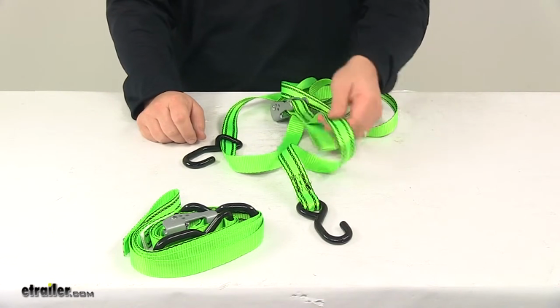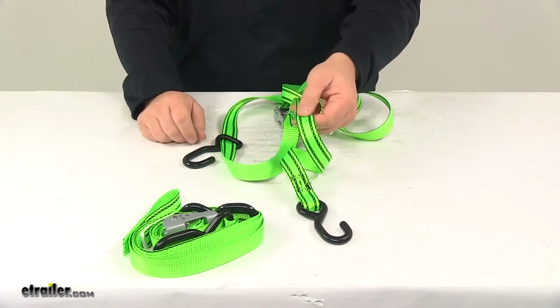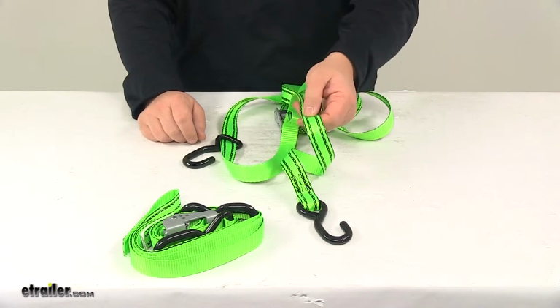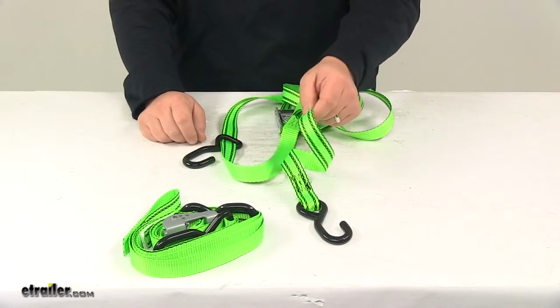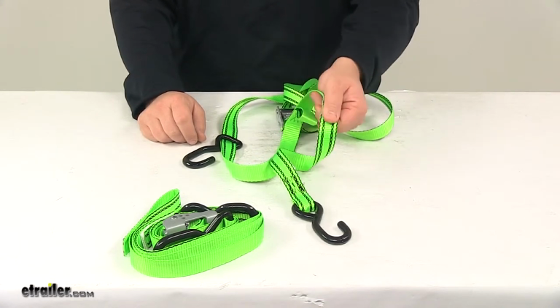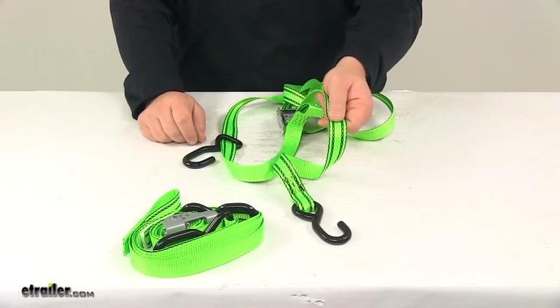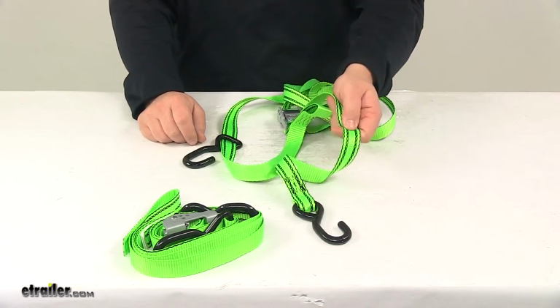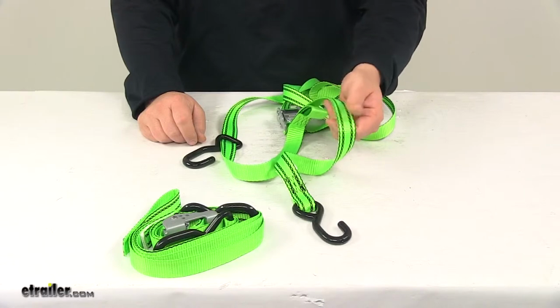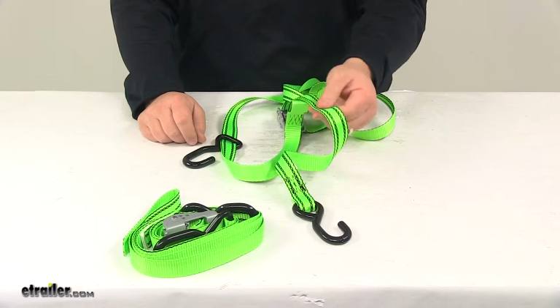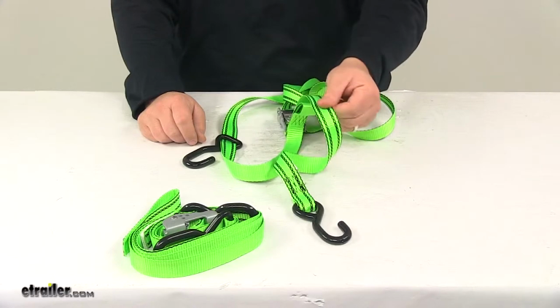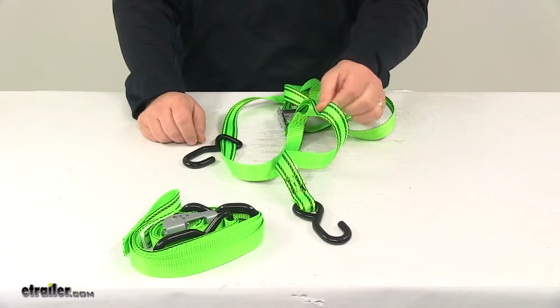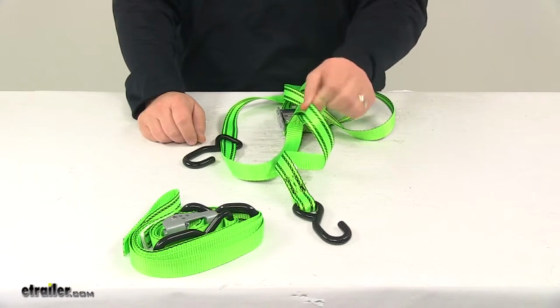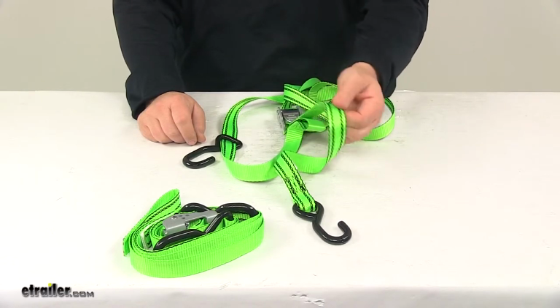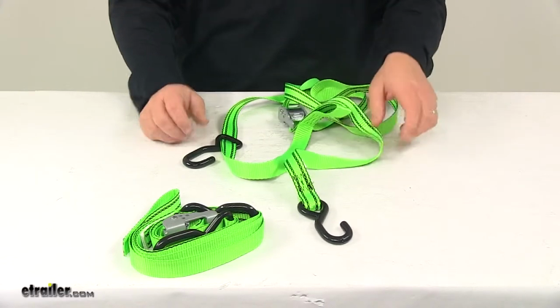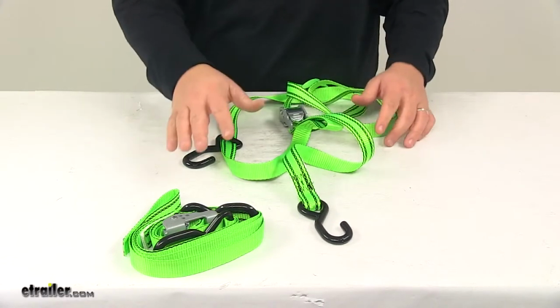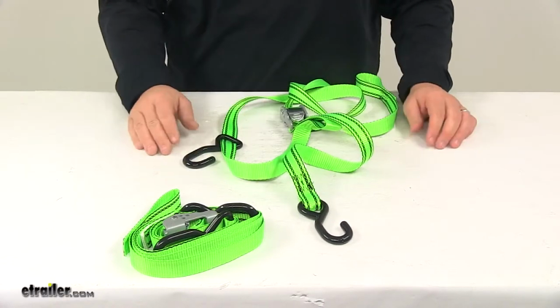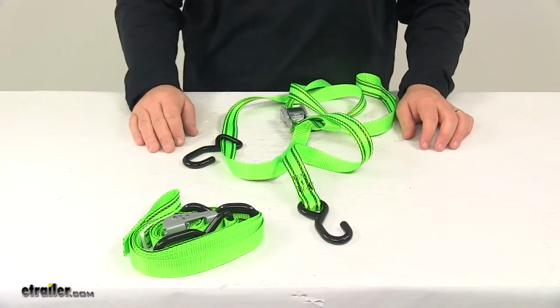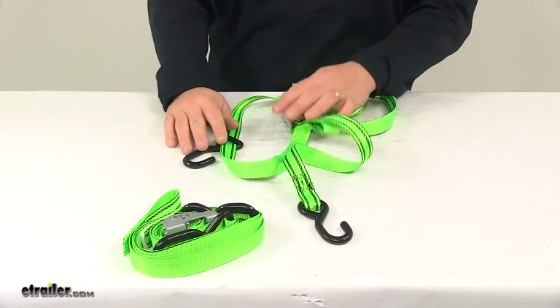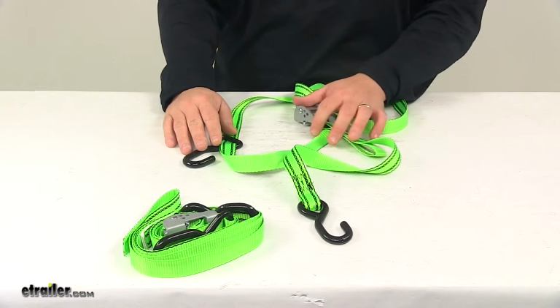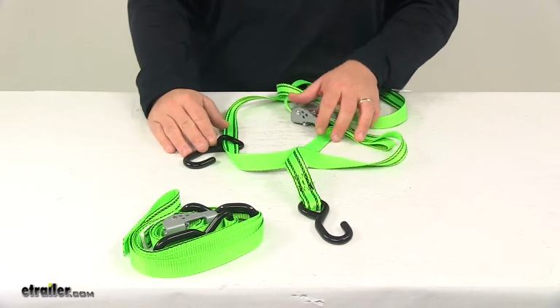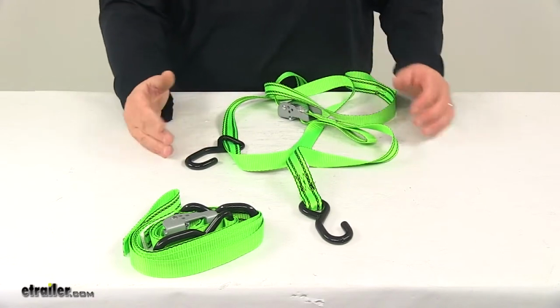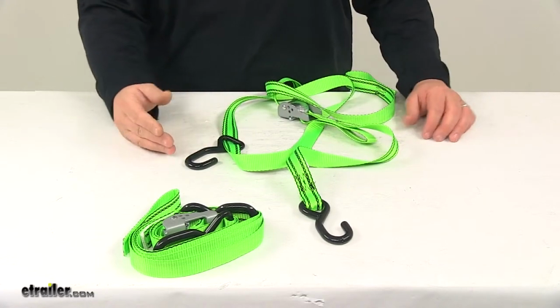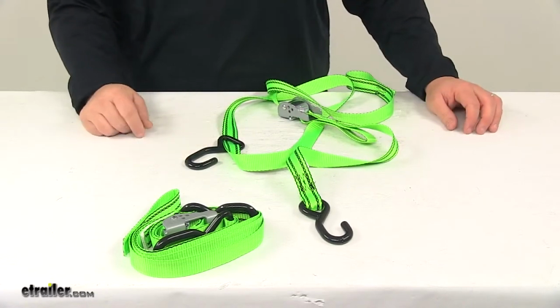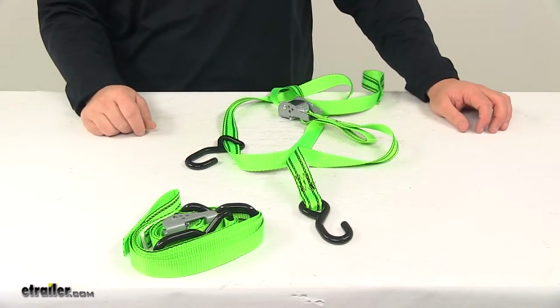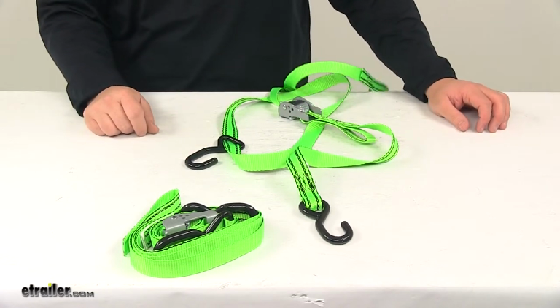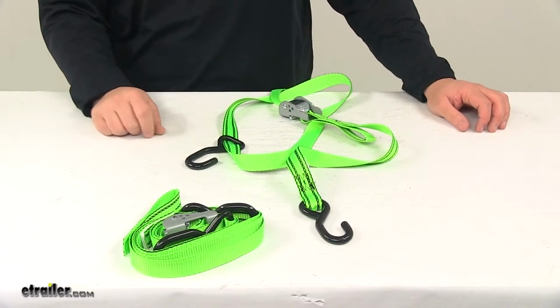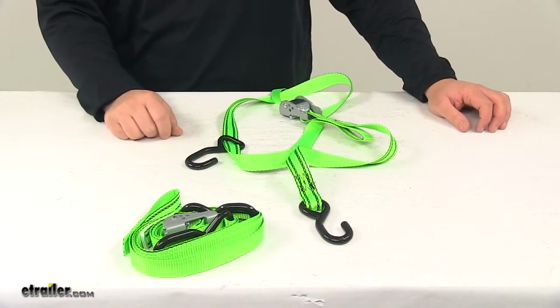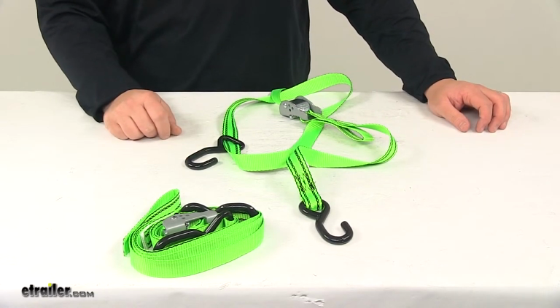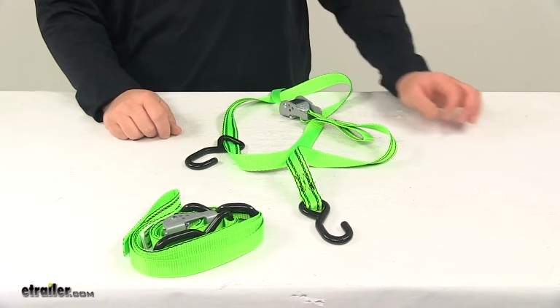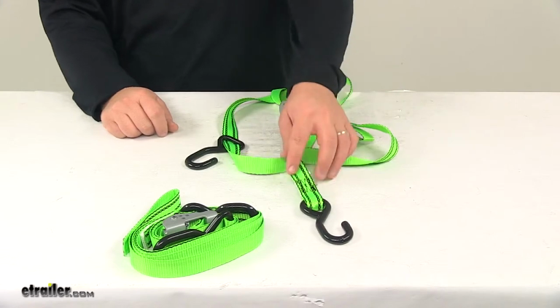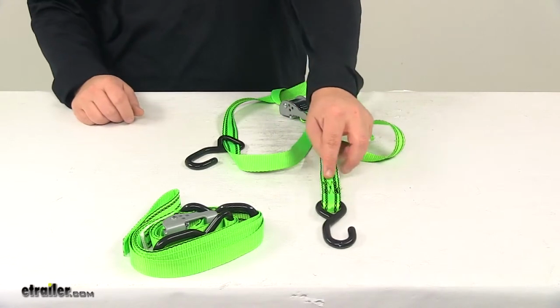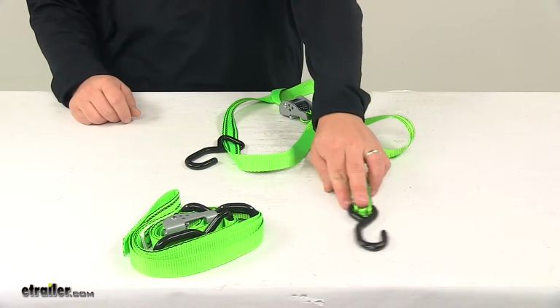The strap is made from polyester webbing. It's green in color, so it's very bright, highly visible, and very durable. Each strap measures one inch wide by six feet long. Each strap features a safe working load limit of 400 pounds and a maximum break strength of 1,200 pounds.